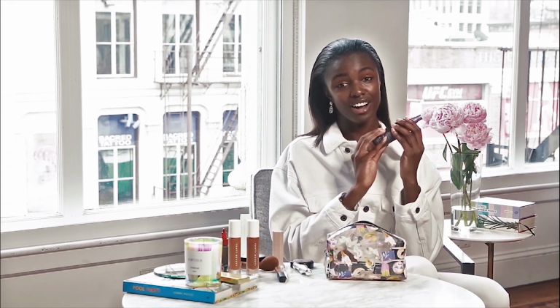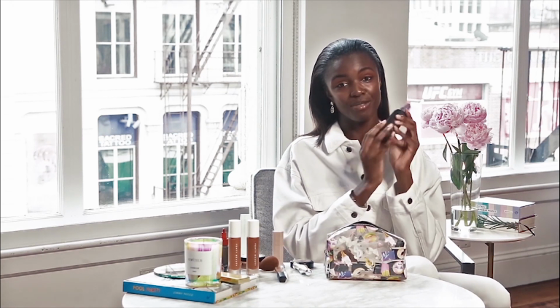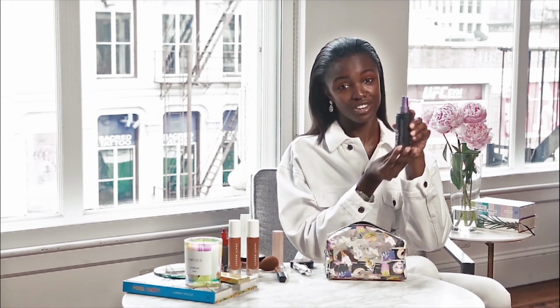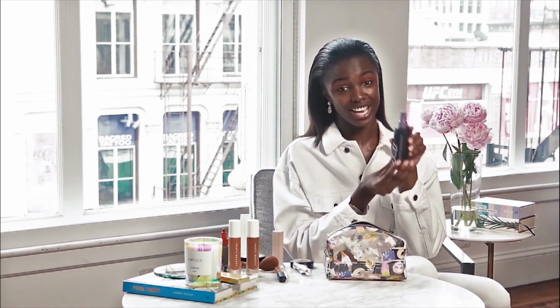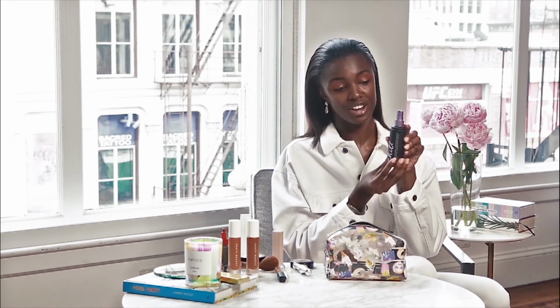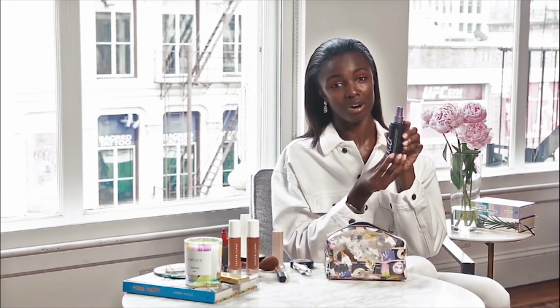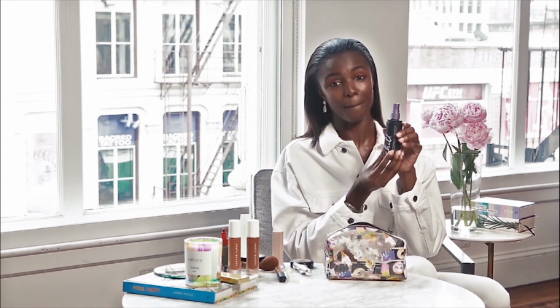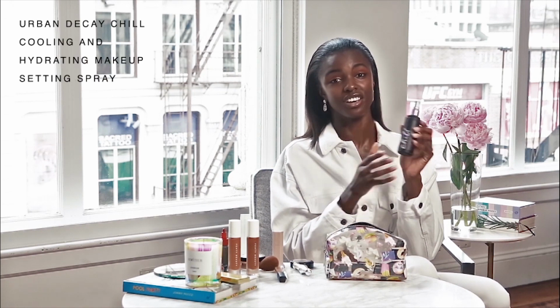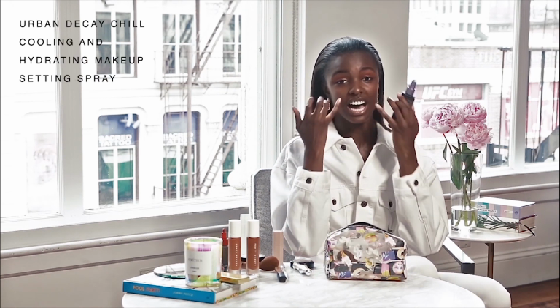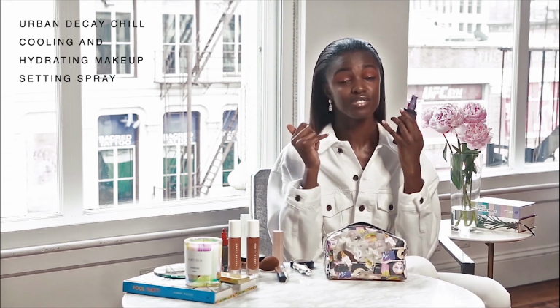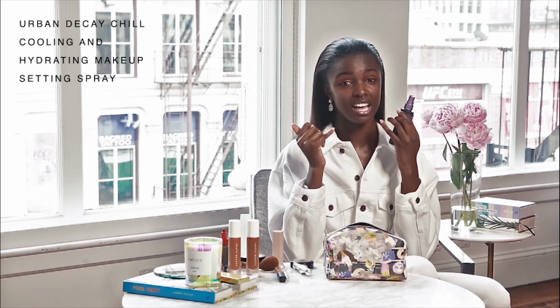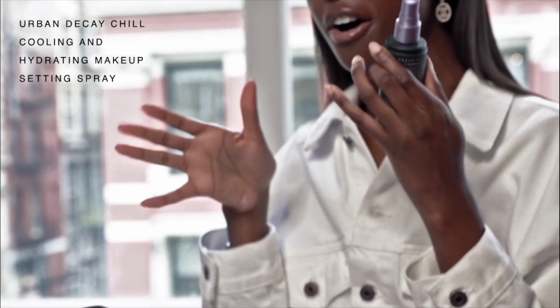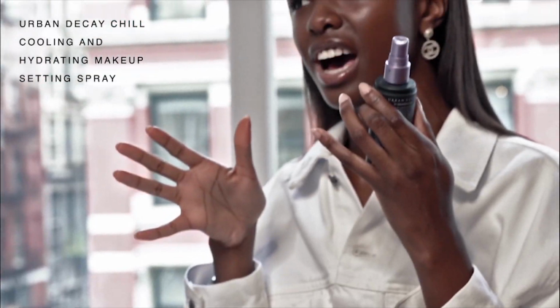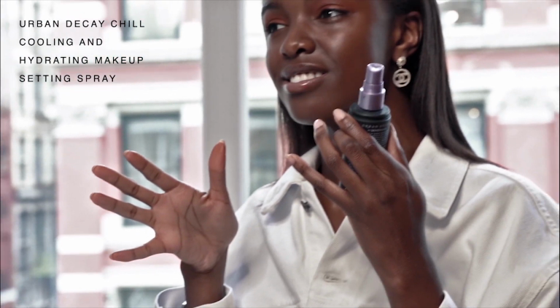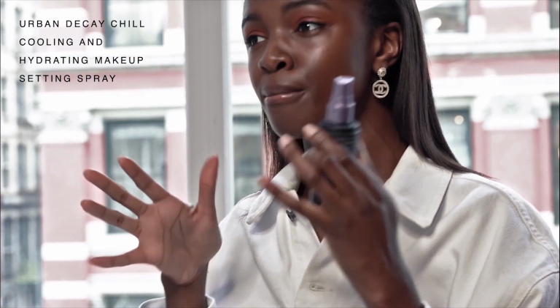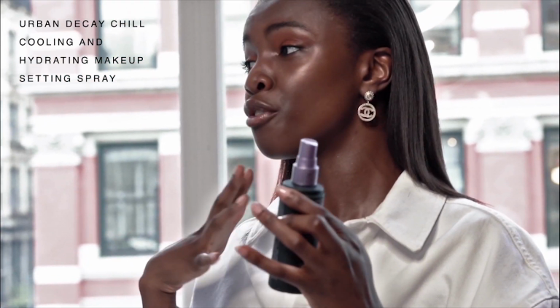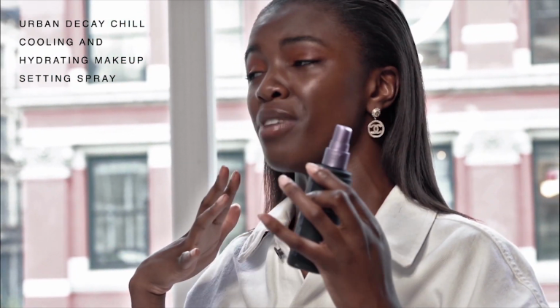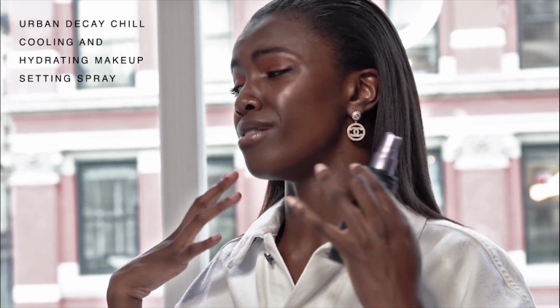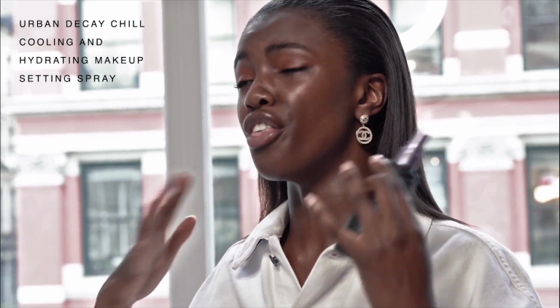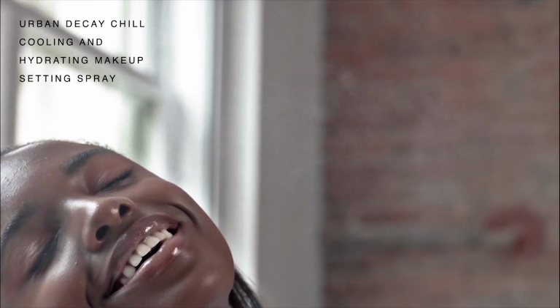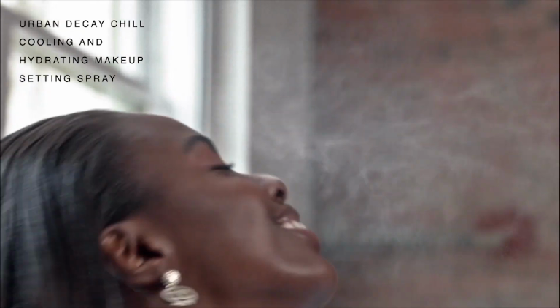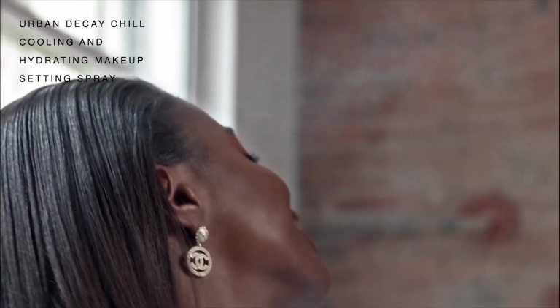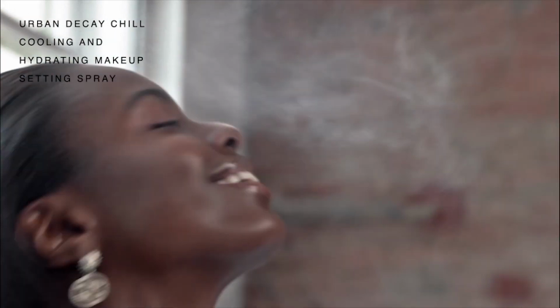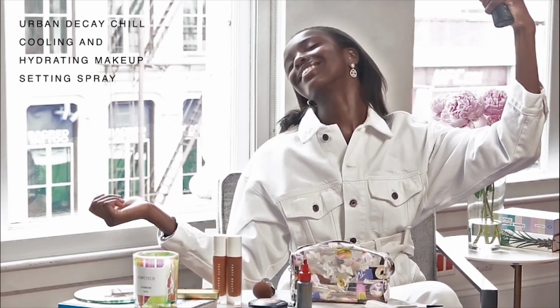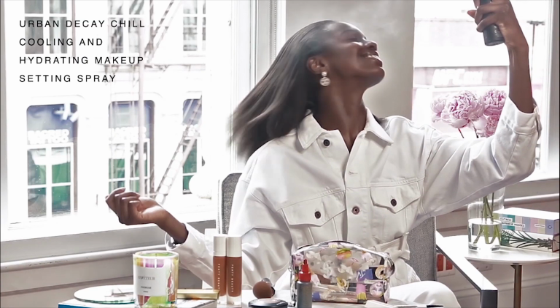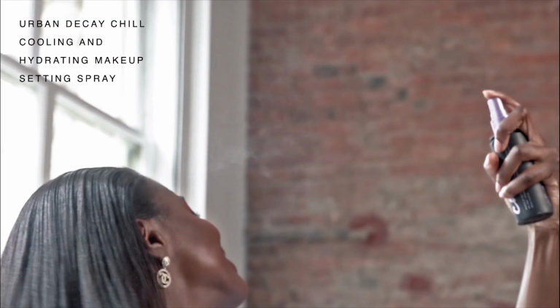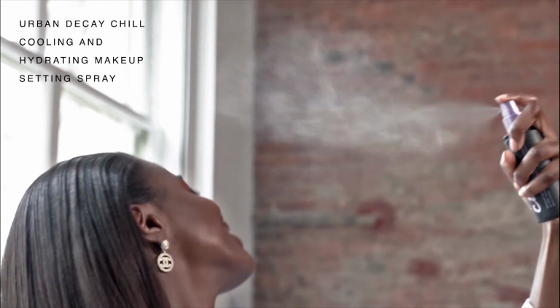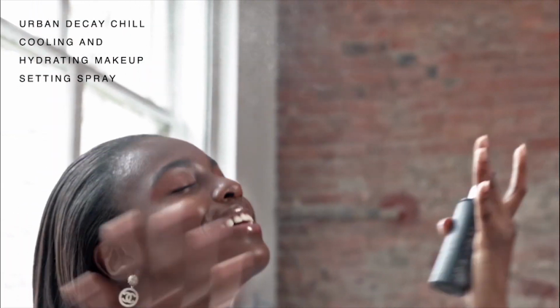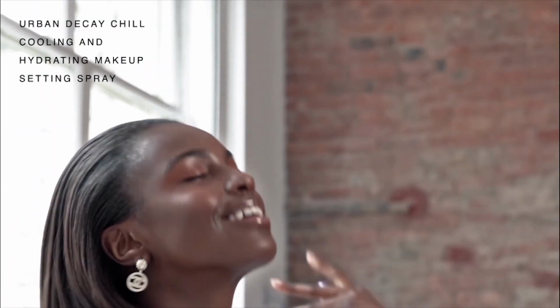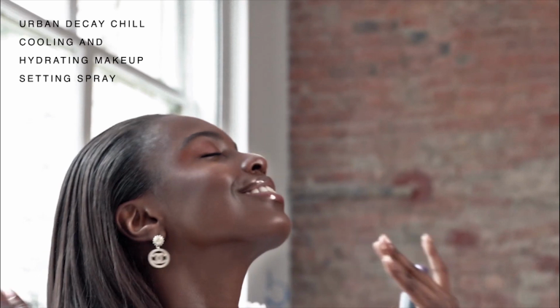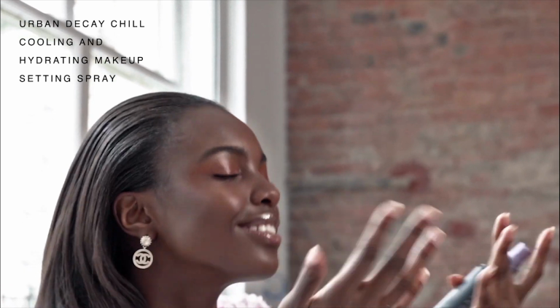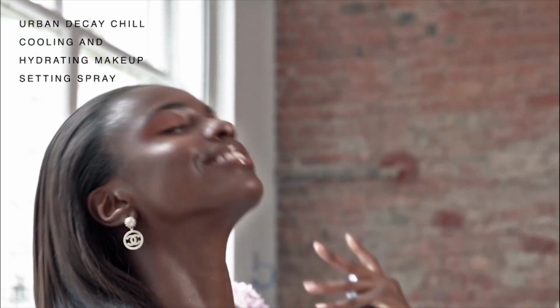Shout out to my favourite setting spray as well, because I often get lash lines from maybe 30 minutes of wearing my makeup, so I need to use my Urban Decay setting spray.